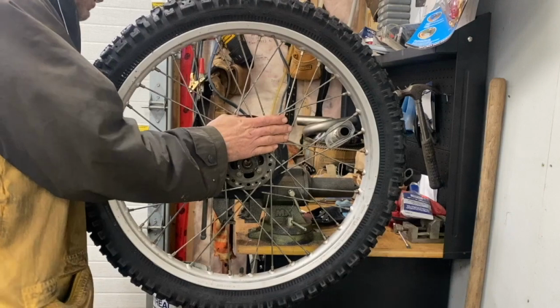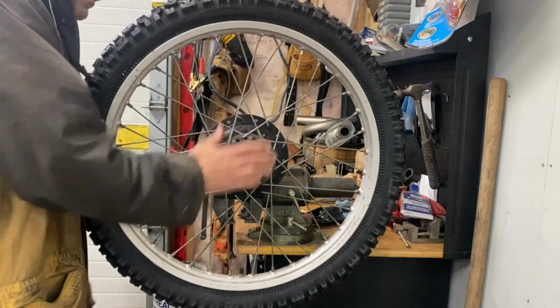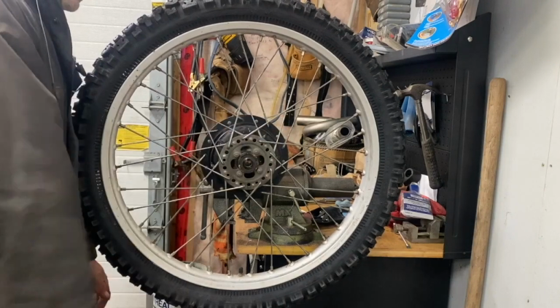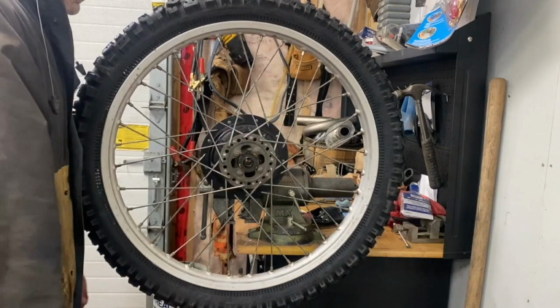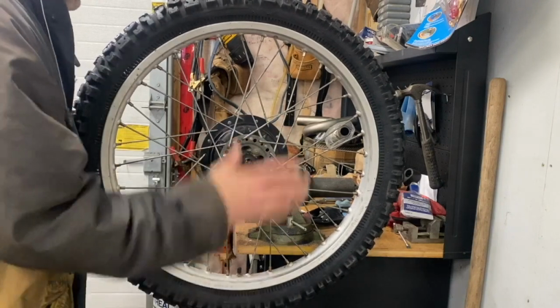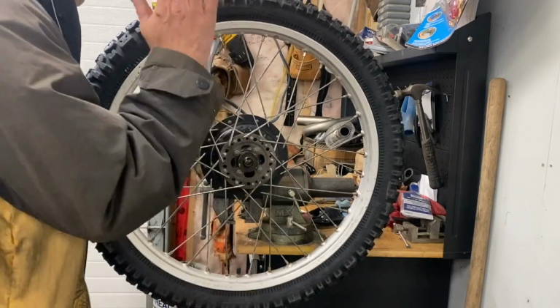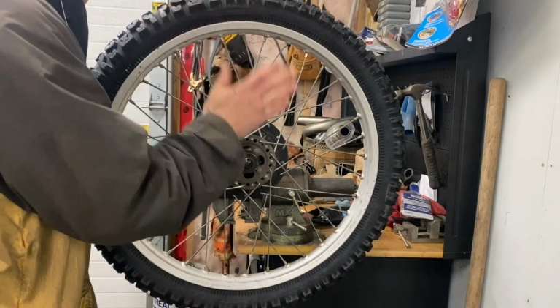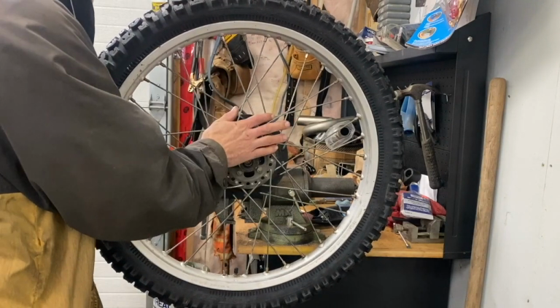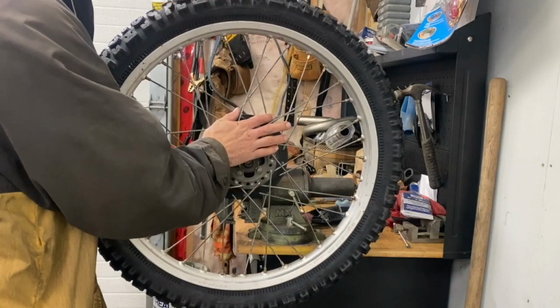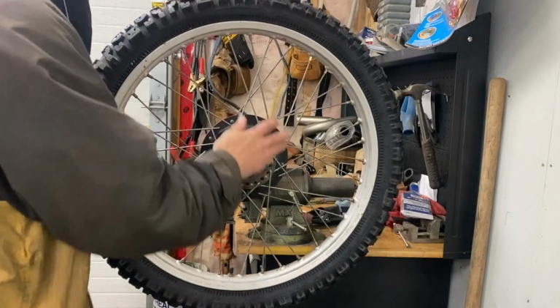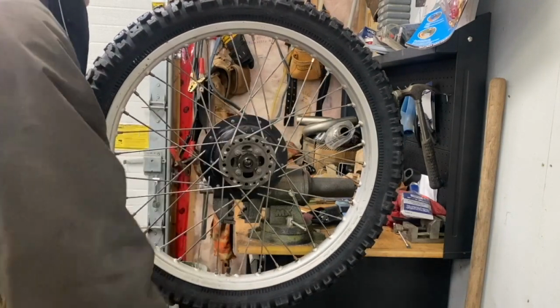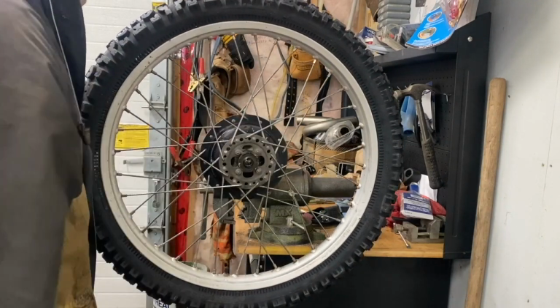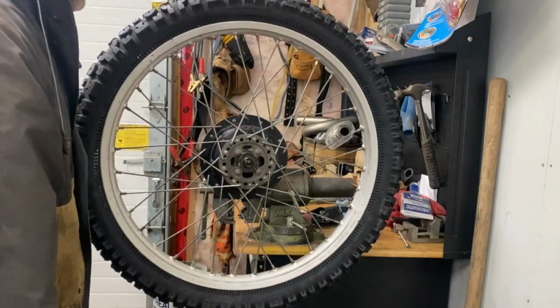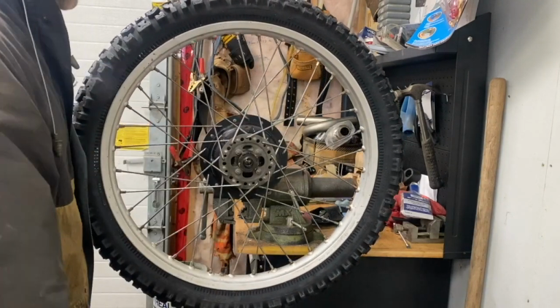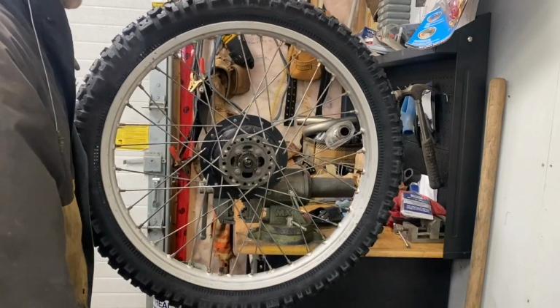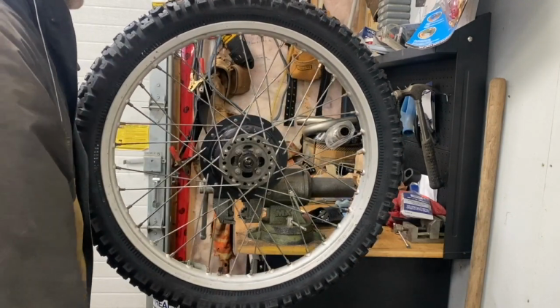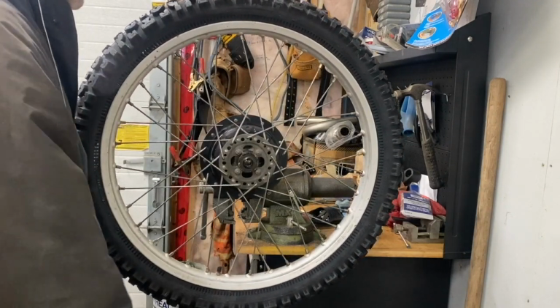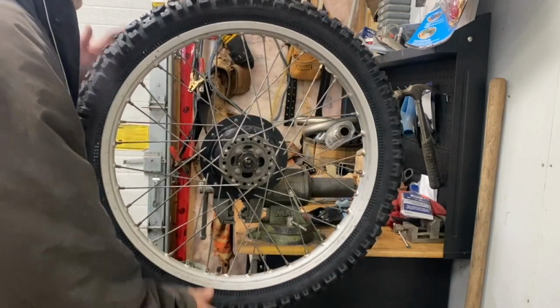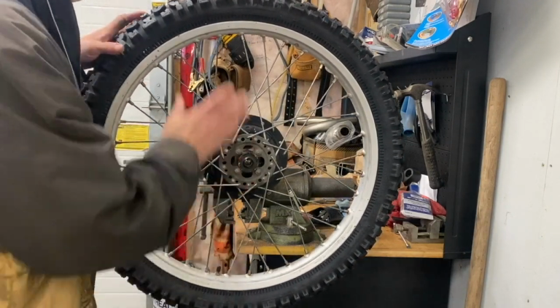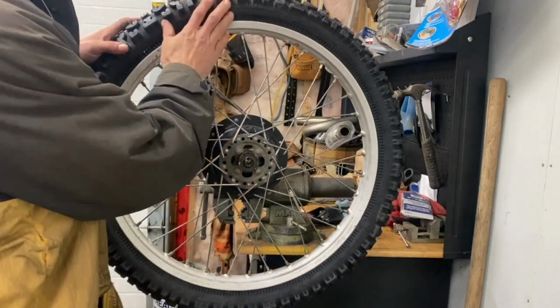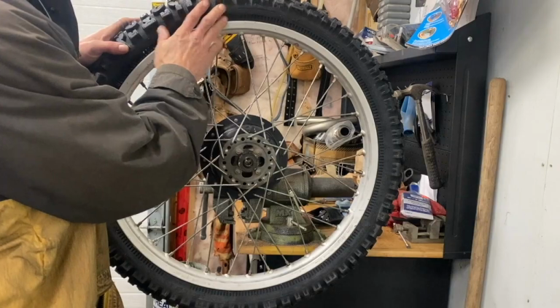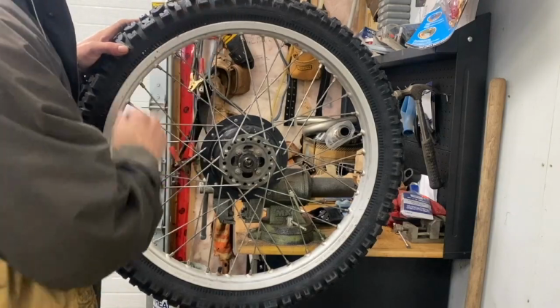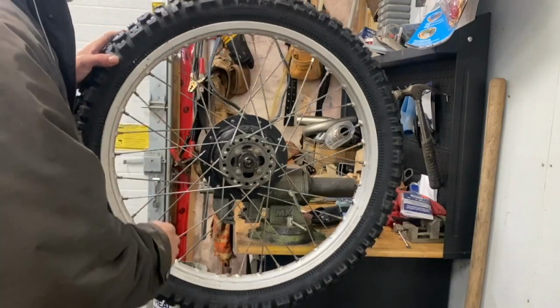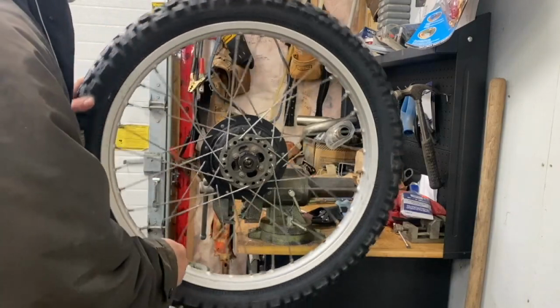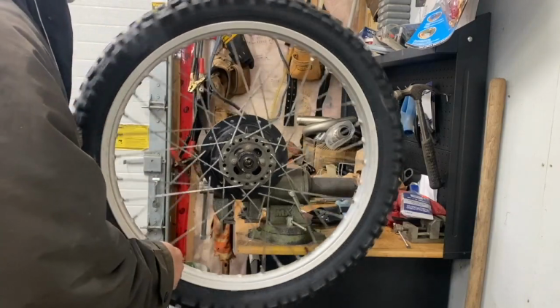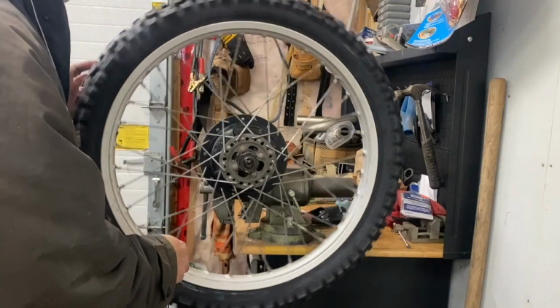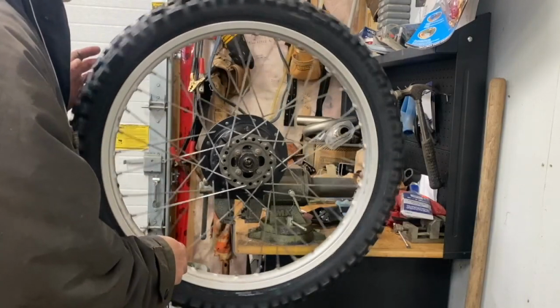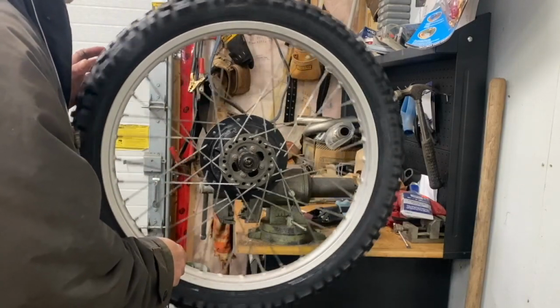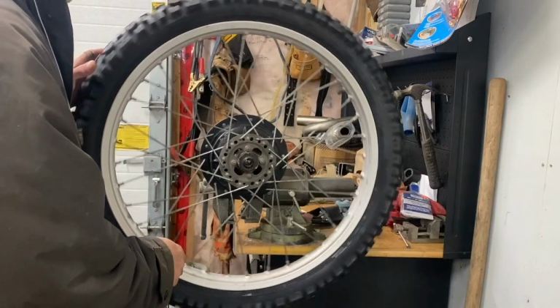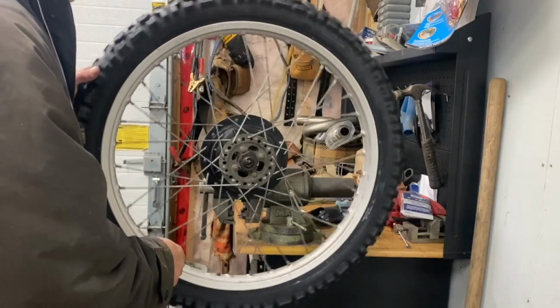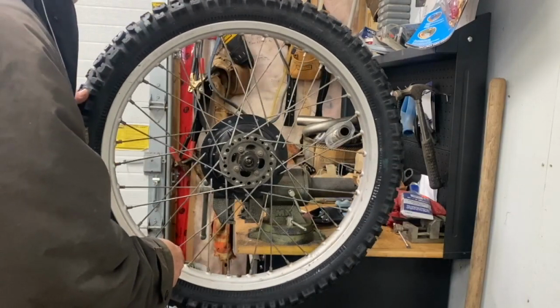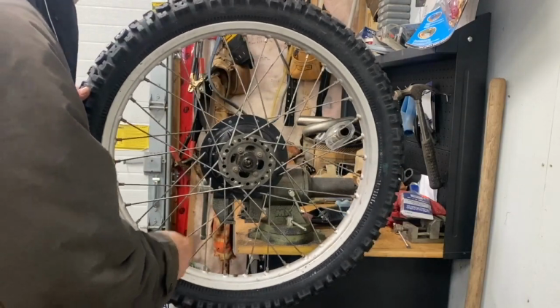Welcome back to part four of the XL 500 rebuild. I just installed this tire and I'm going to show you how to balance it.